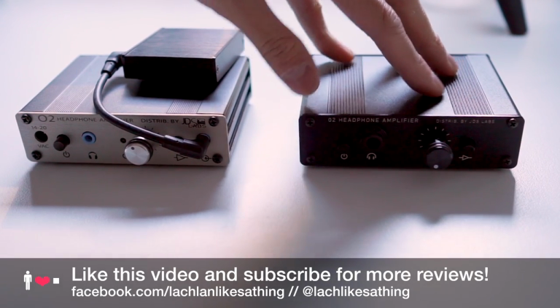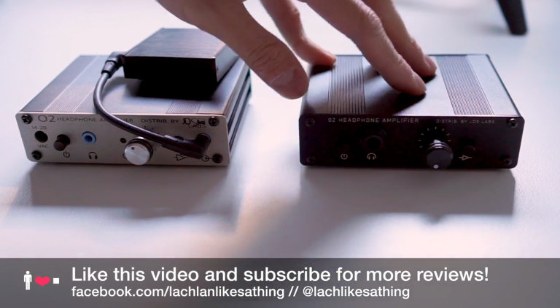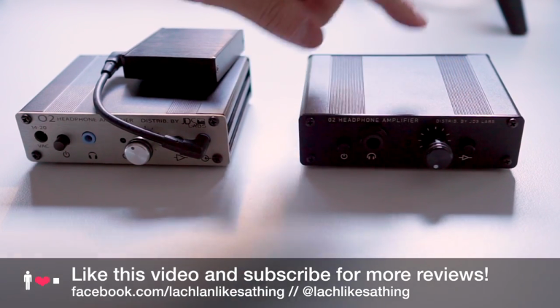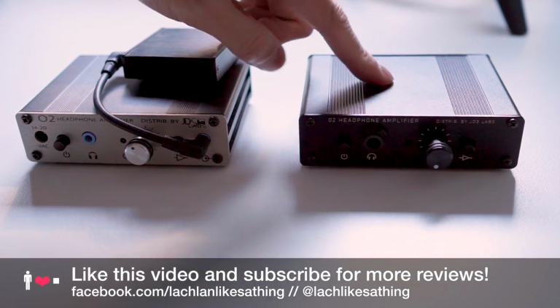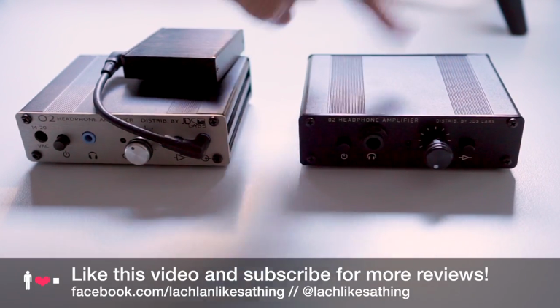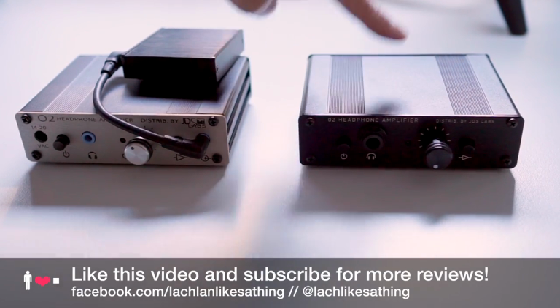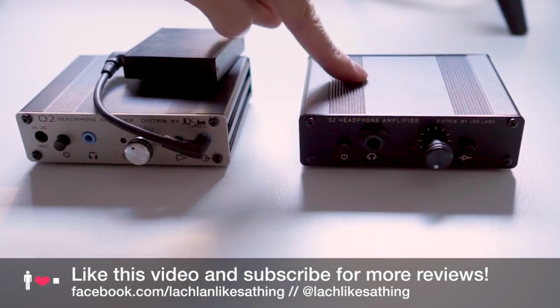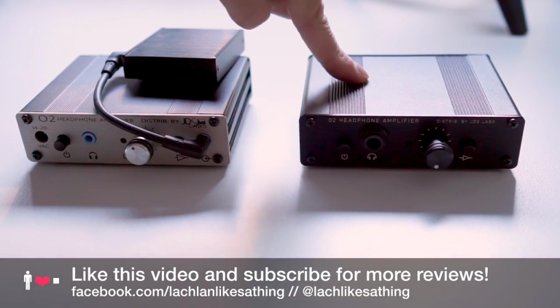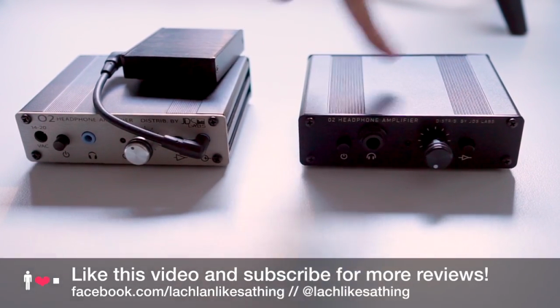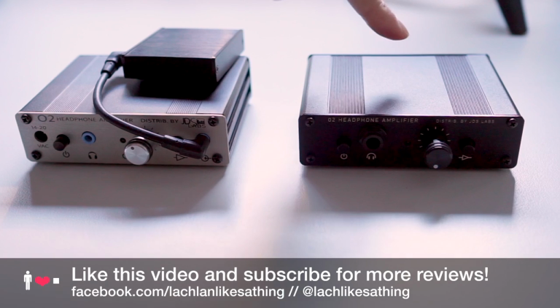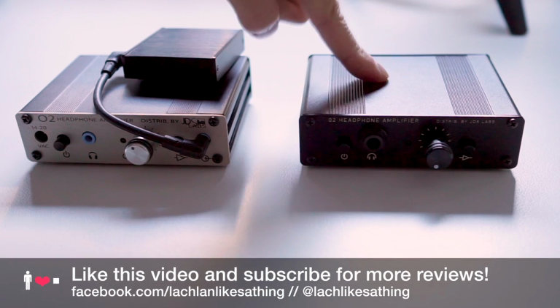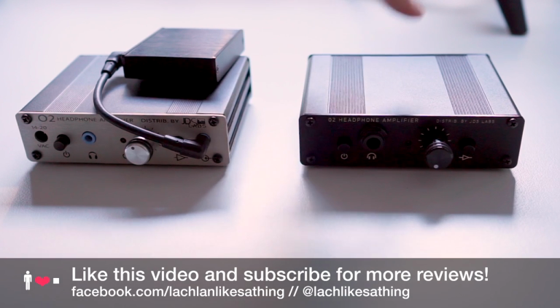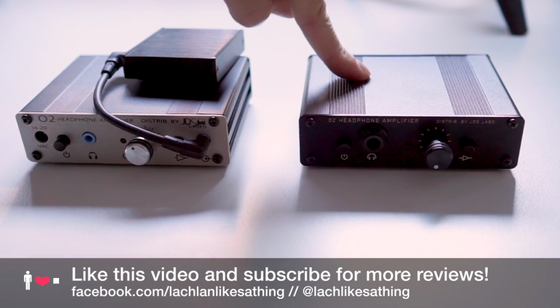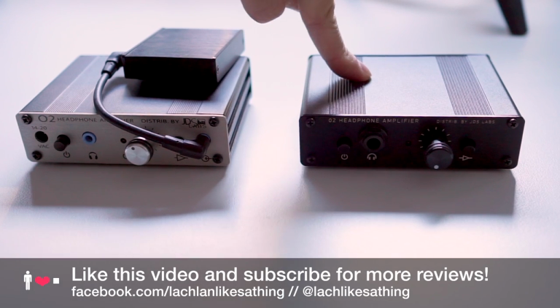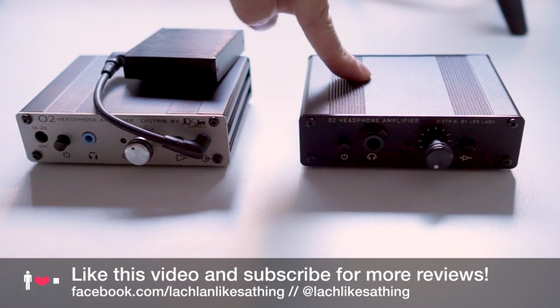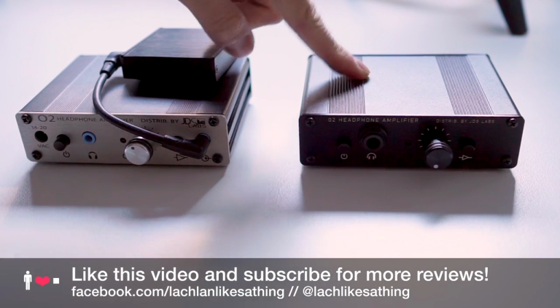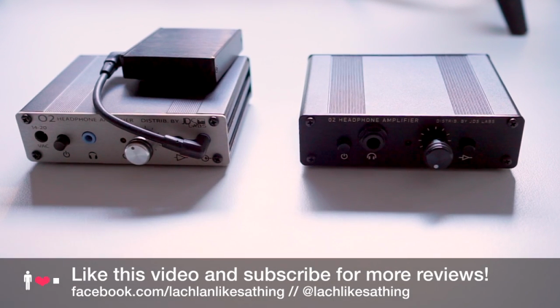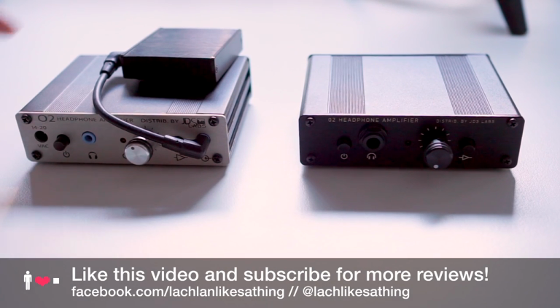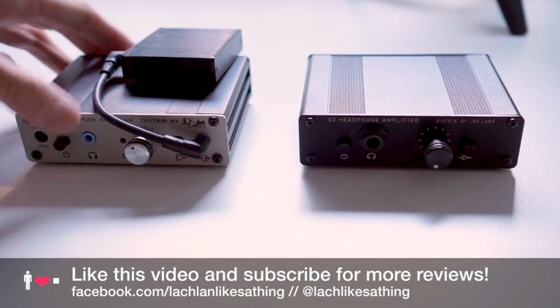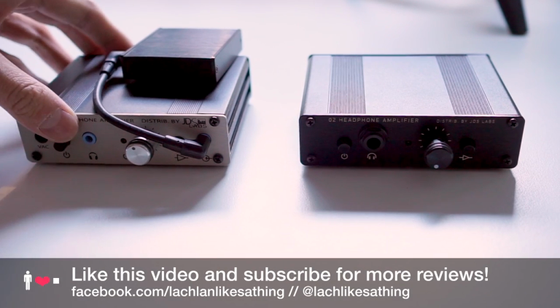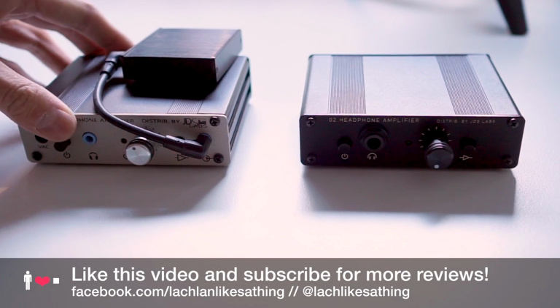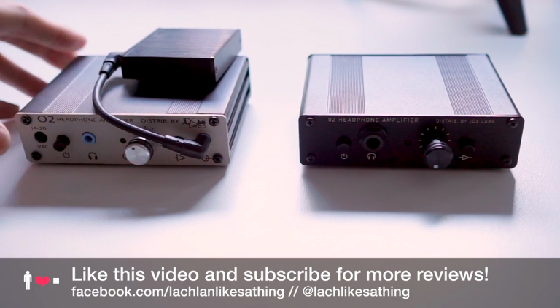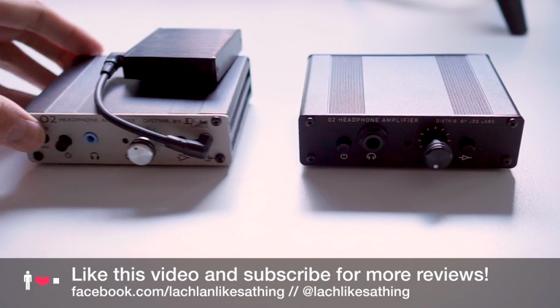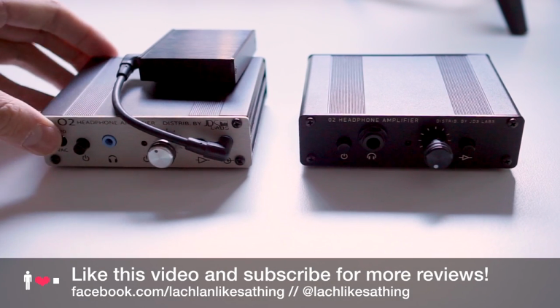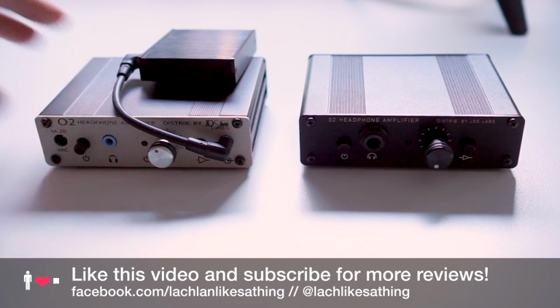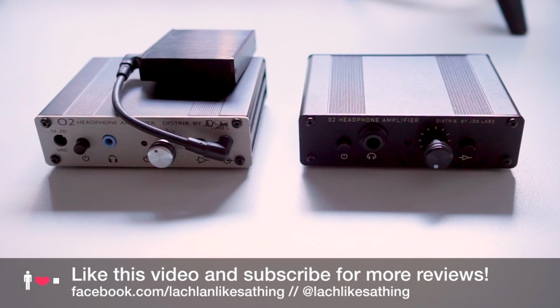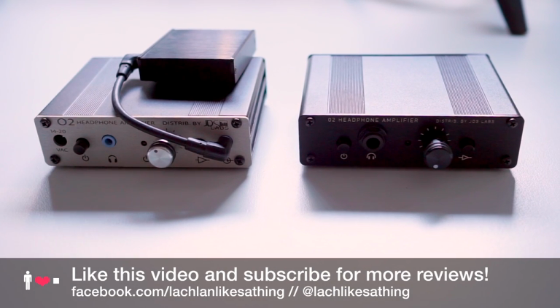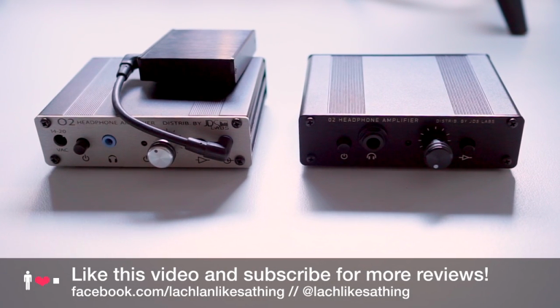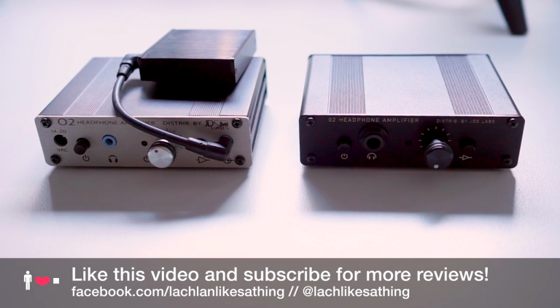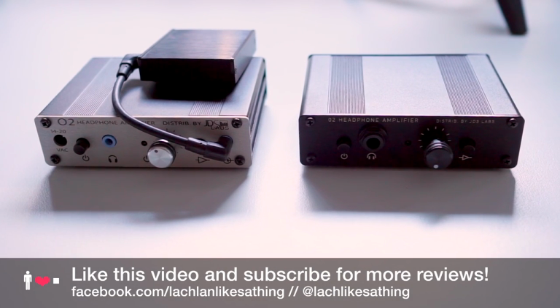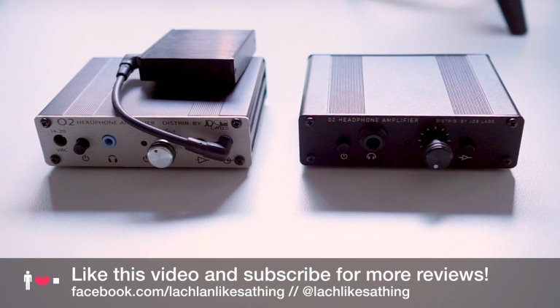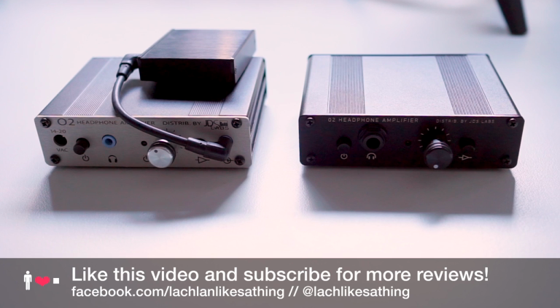Now that there's this limited edition version — a lot more elegant, more practical, and still reasonably priced at $349 — I can enthusiastically recommend putting one of these on your desk for a really good source chain for desktop listening. Just make sure to put in the request to change those gain switches. Thanks for watching this review — click the like button if you found it helpful.